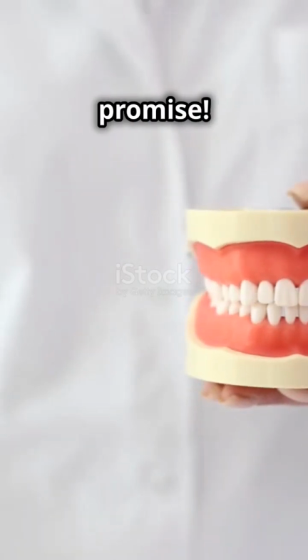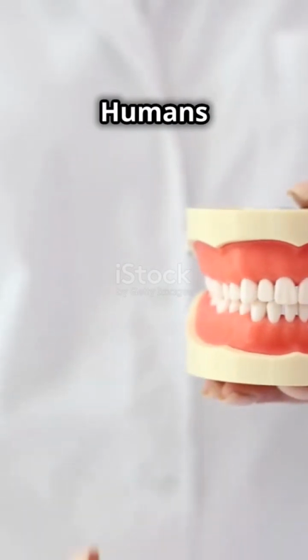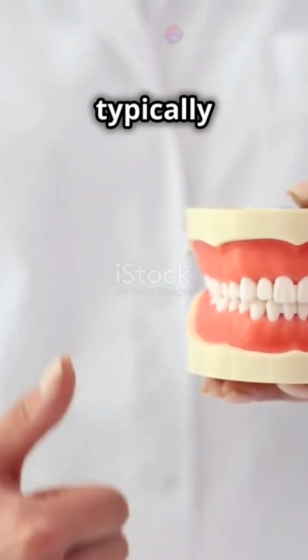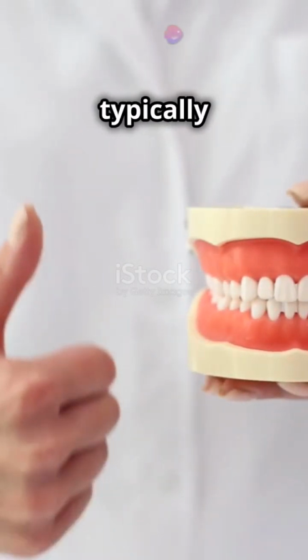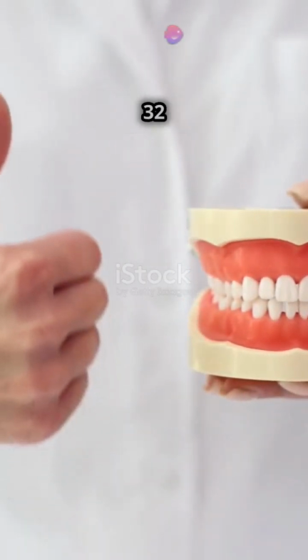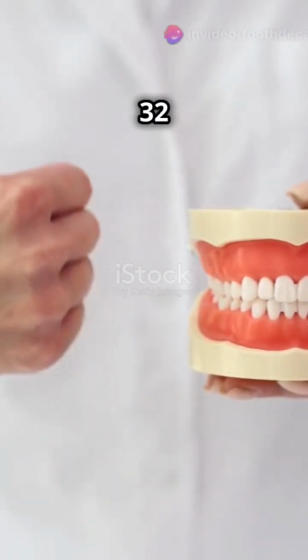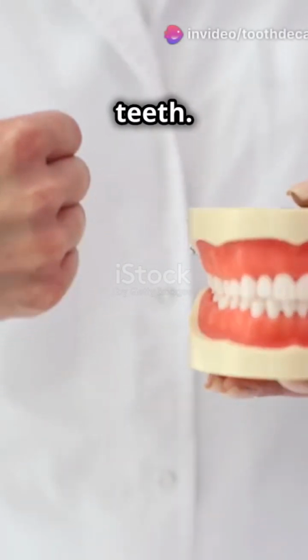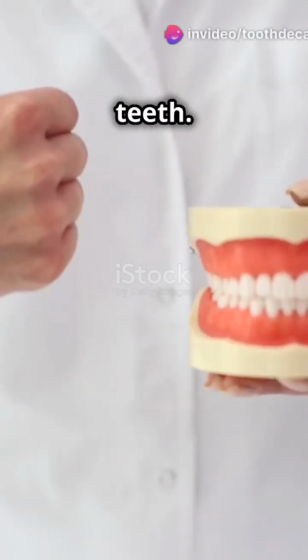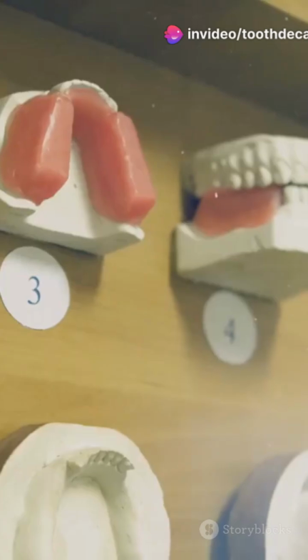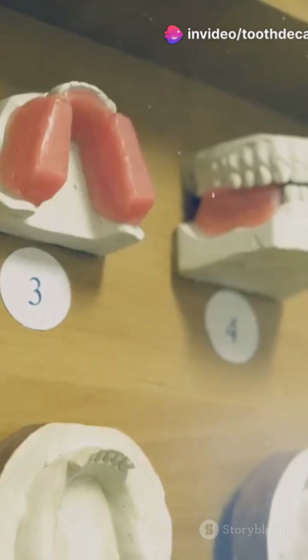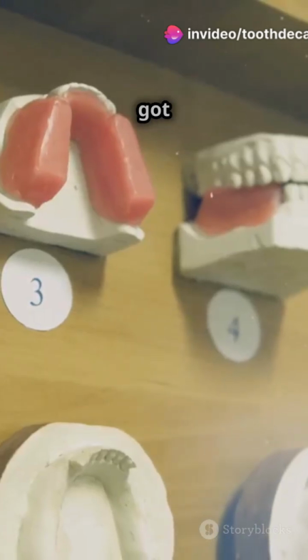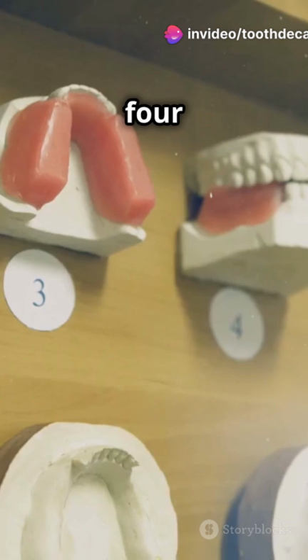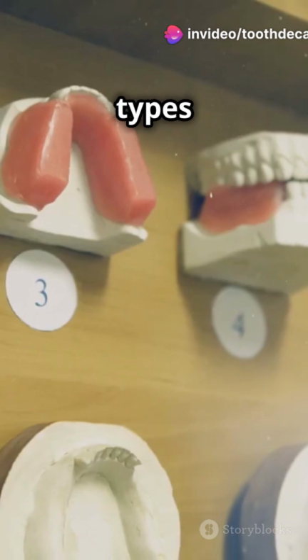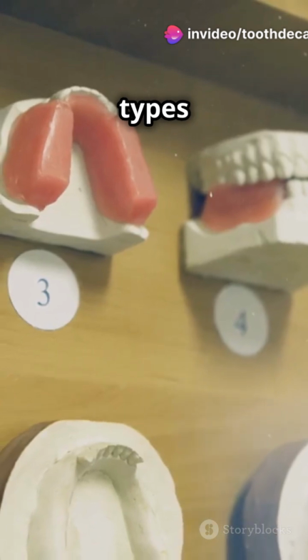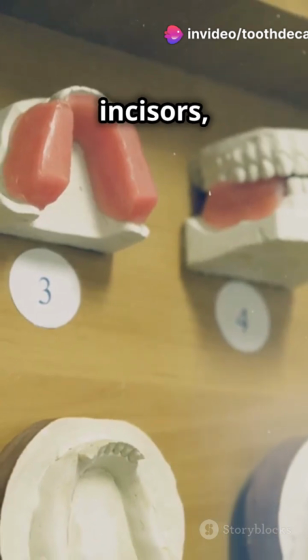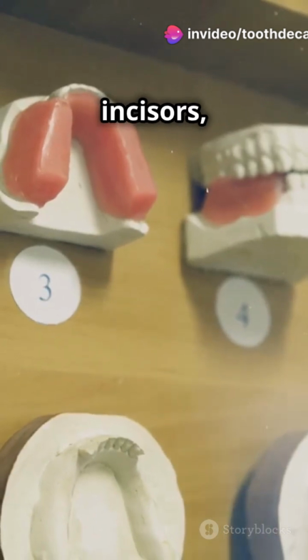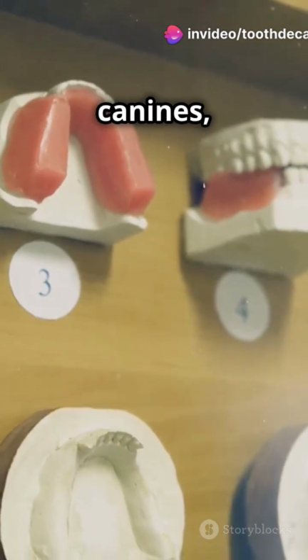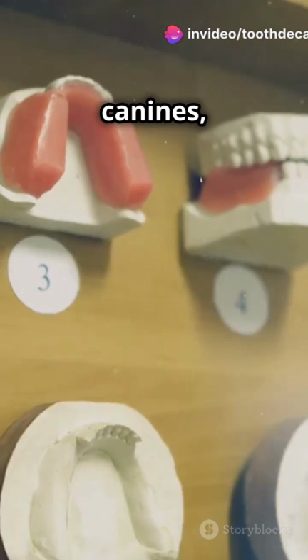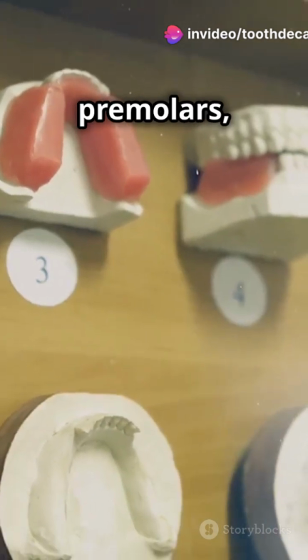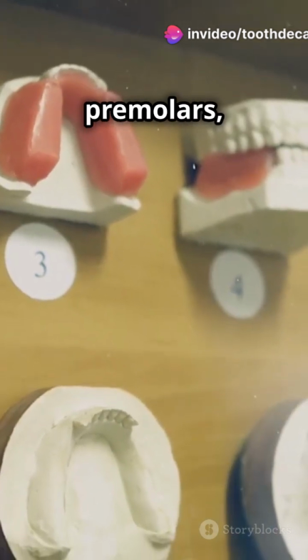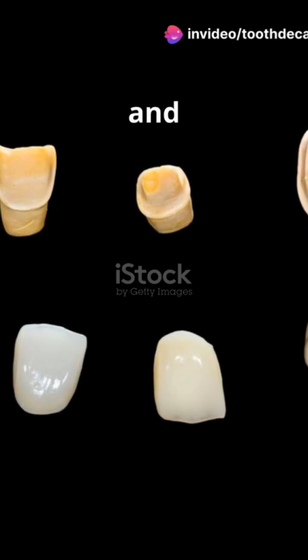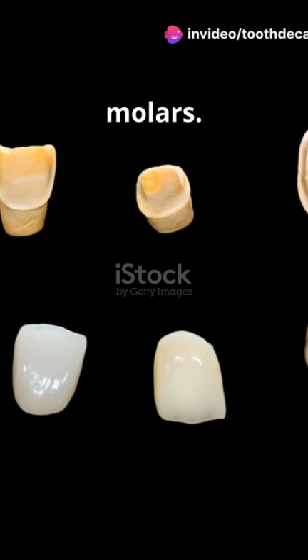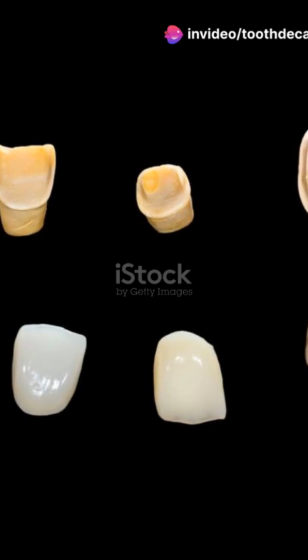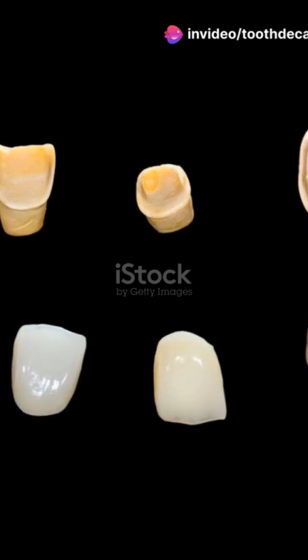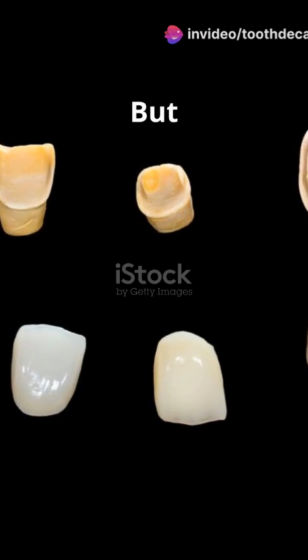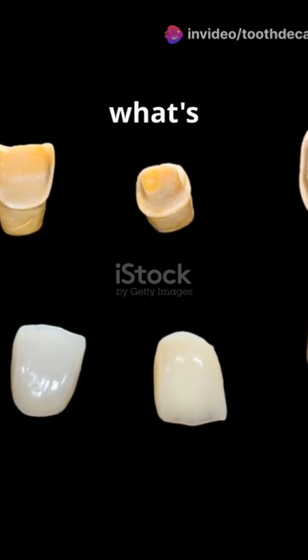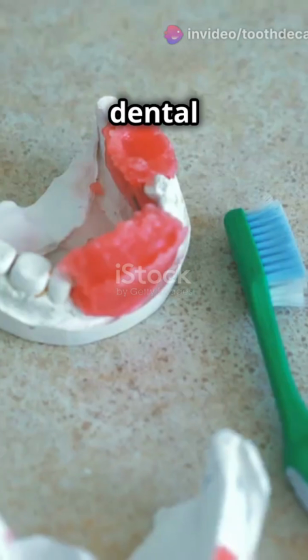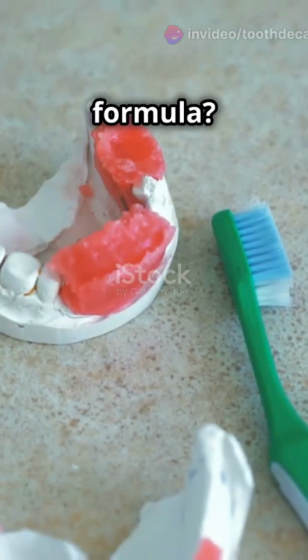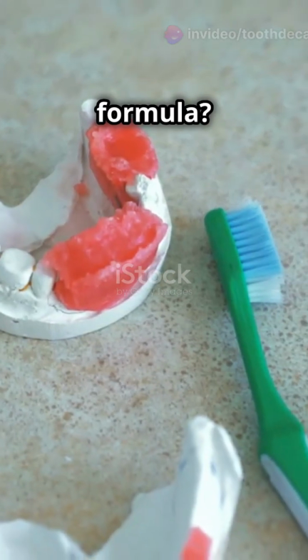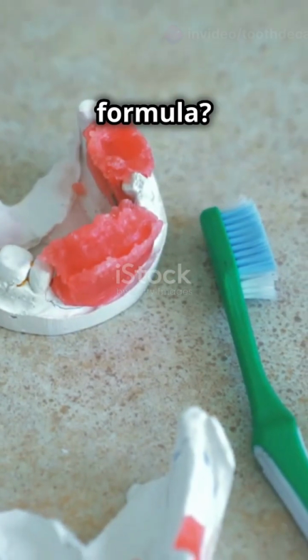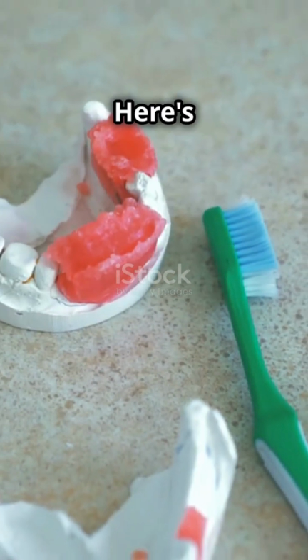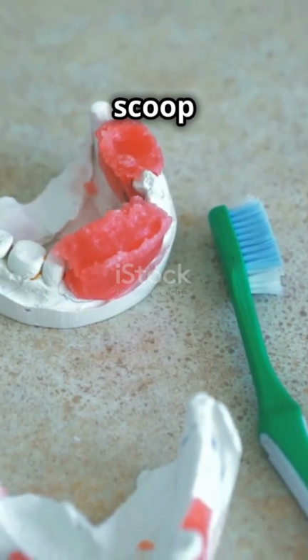Humans typically have 32 teeth. We've got 4 types: incisors, canines, premolars, and molars. But what's the dental formula? Here's the scoop.